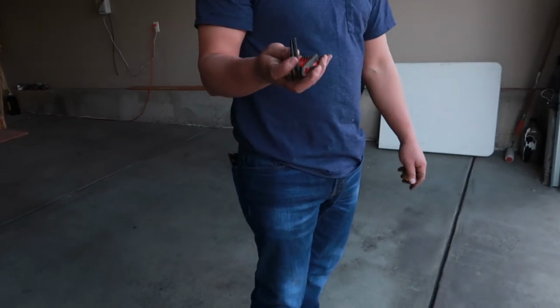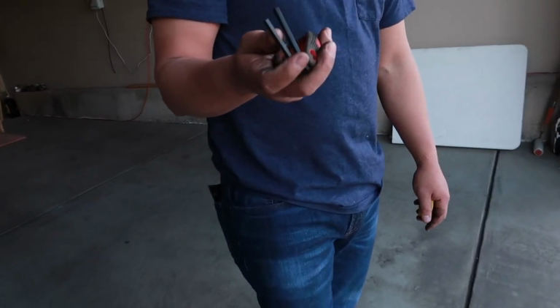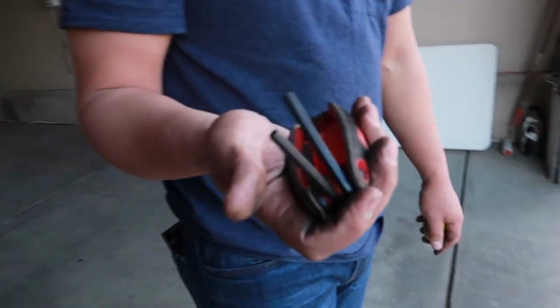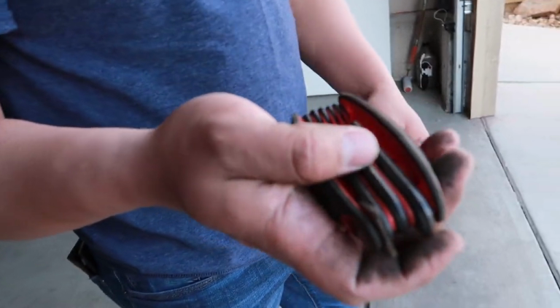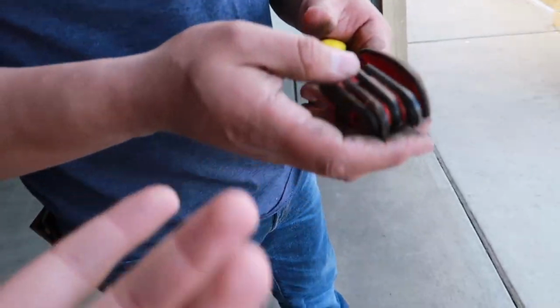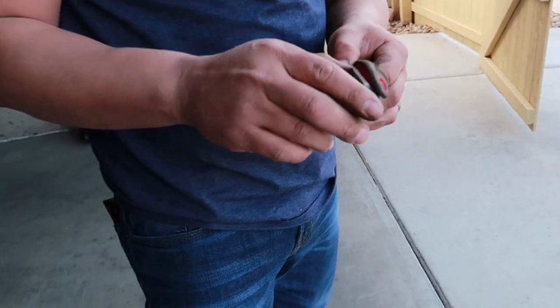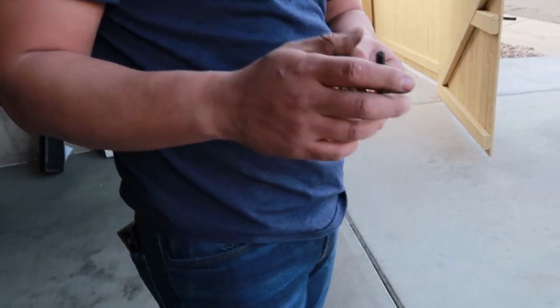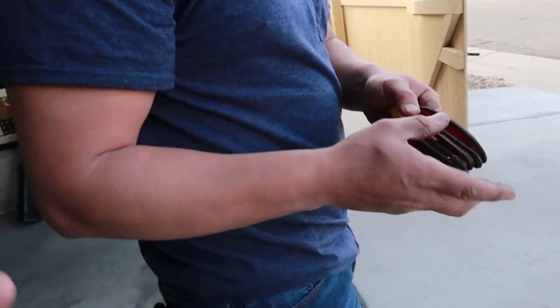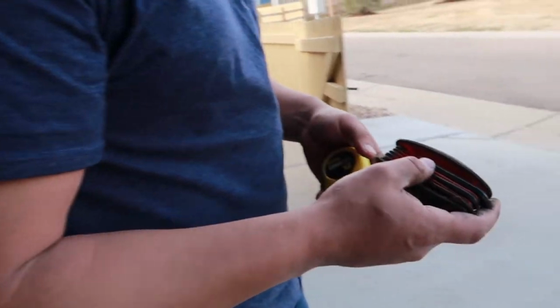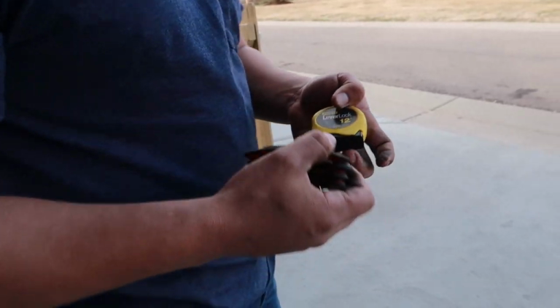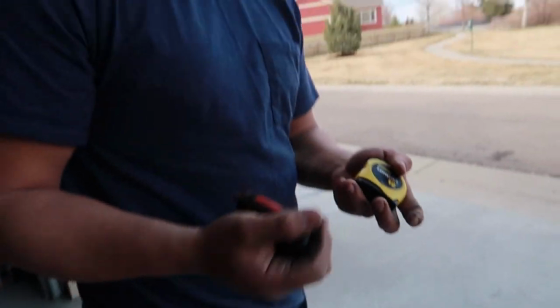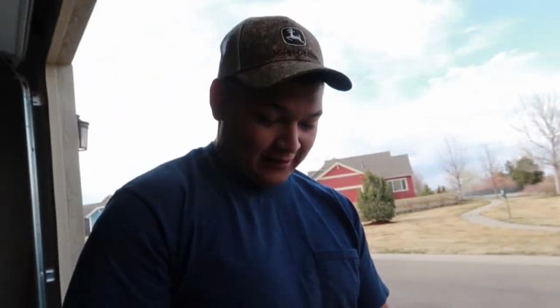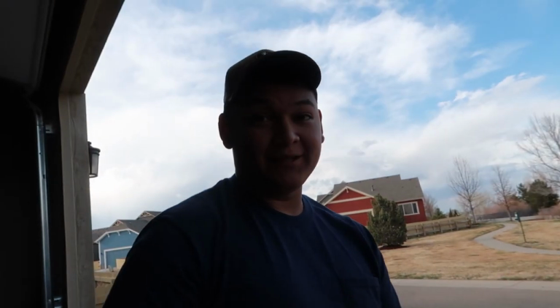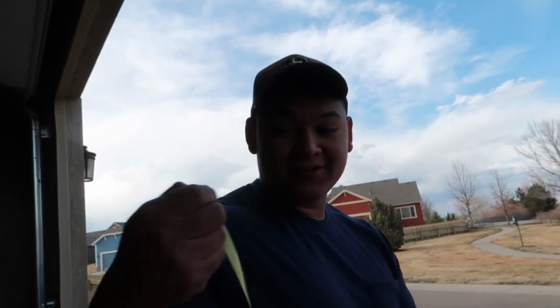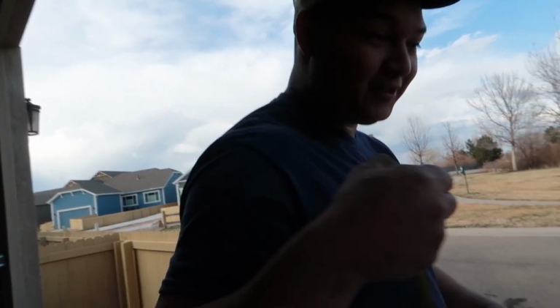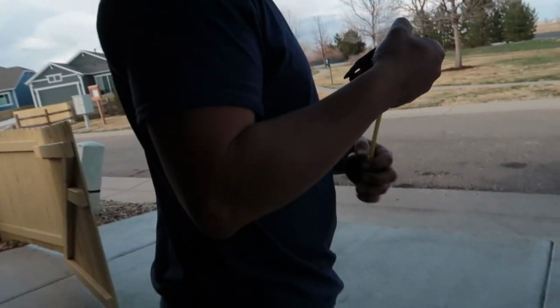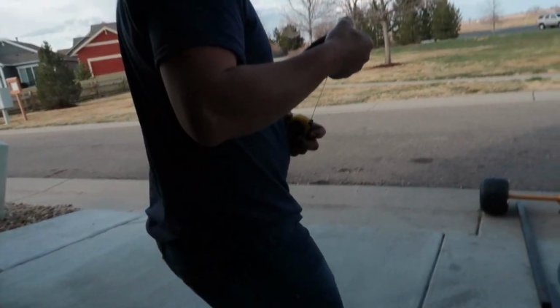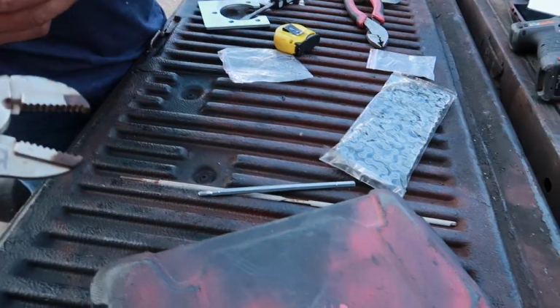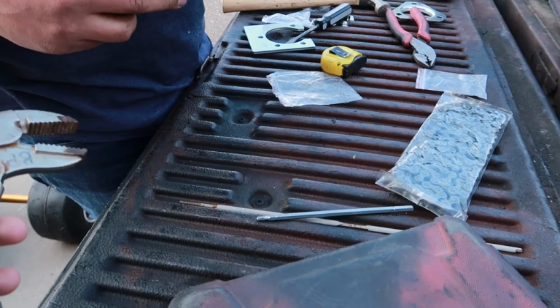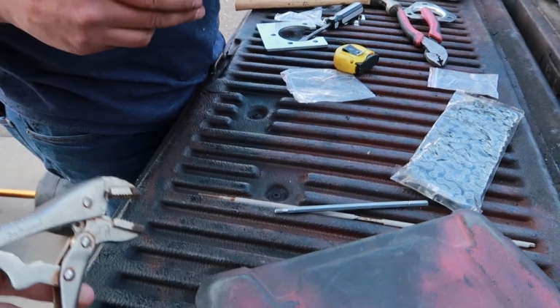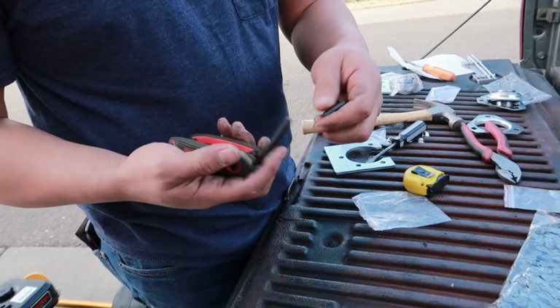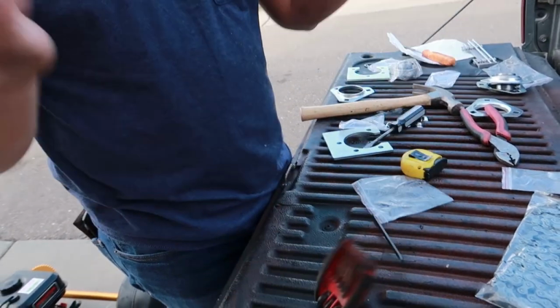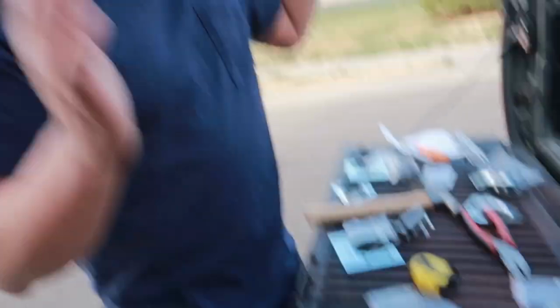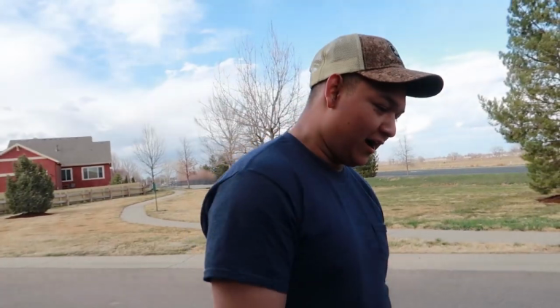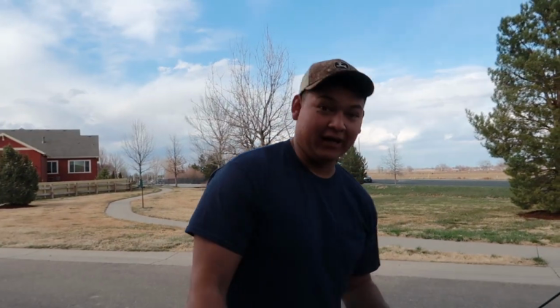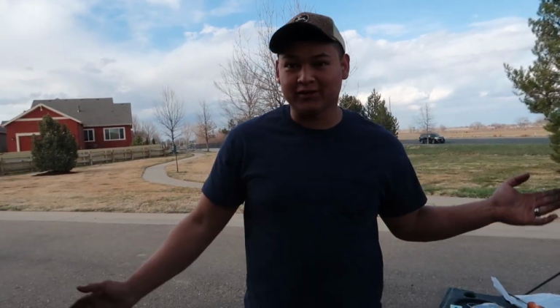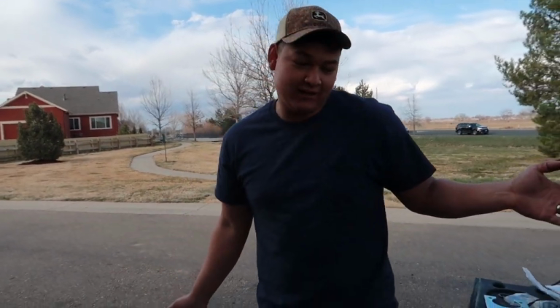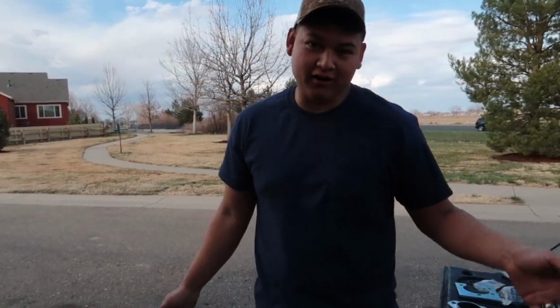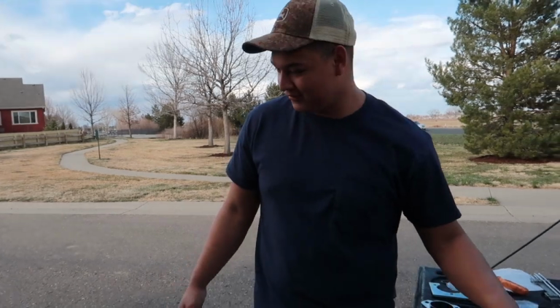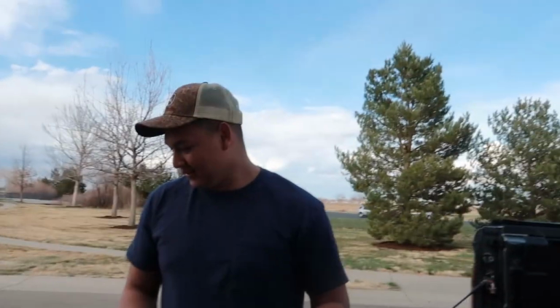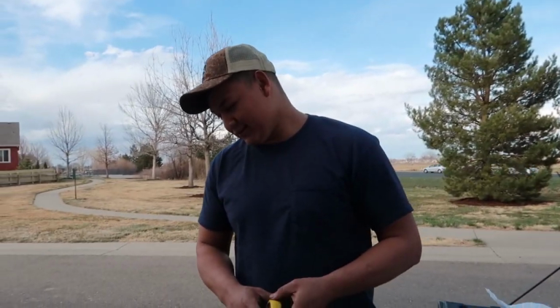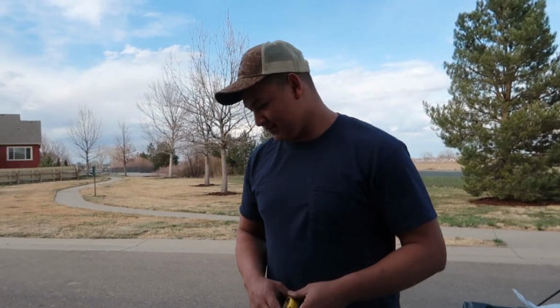We found the Allen wrenches we were looking for when we don't need them anymore. We have a tape measure — on the bright side we literally have them all here now. I told you I like to work hard. You hate to see it.